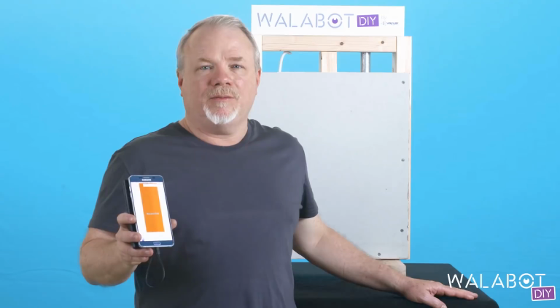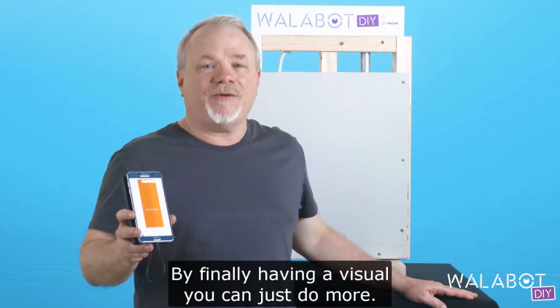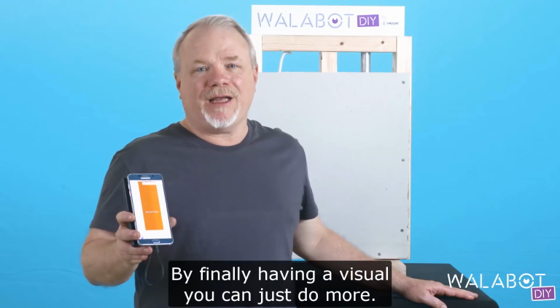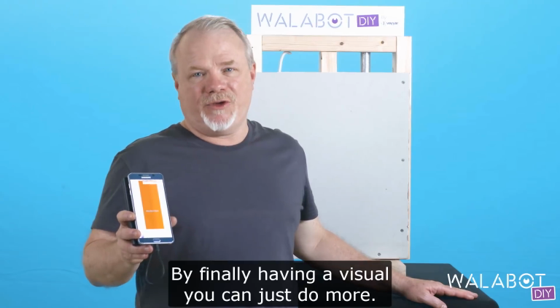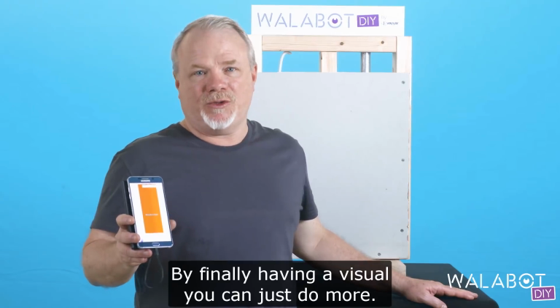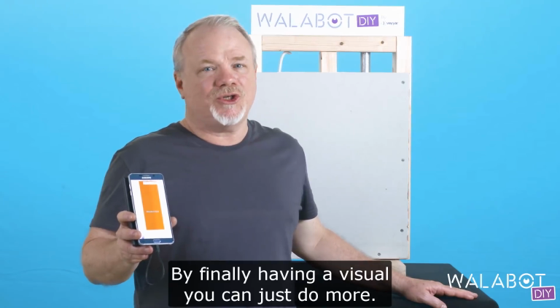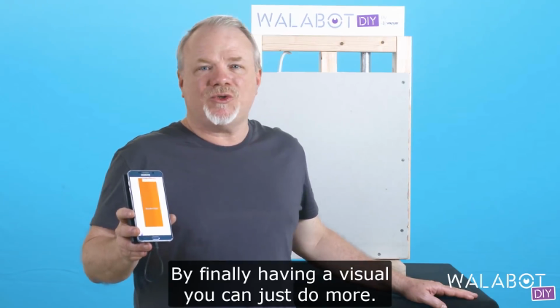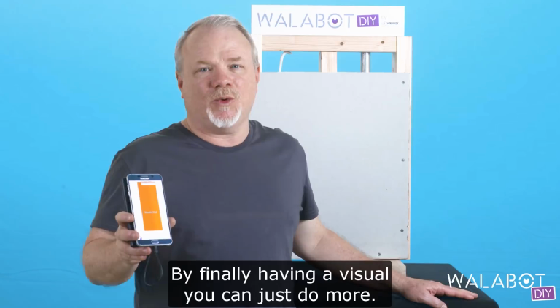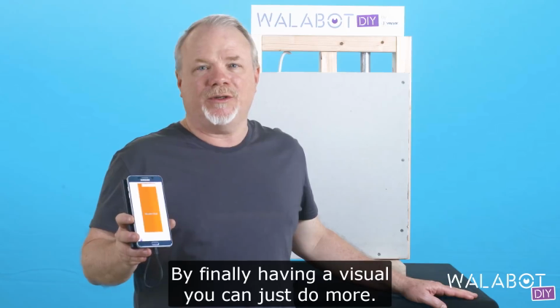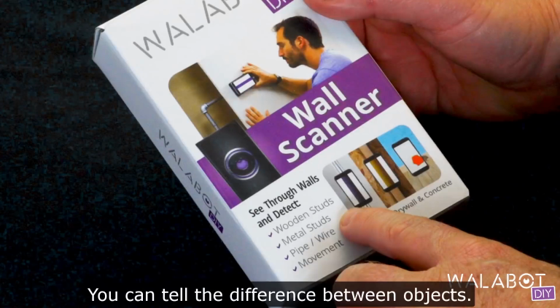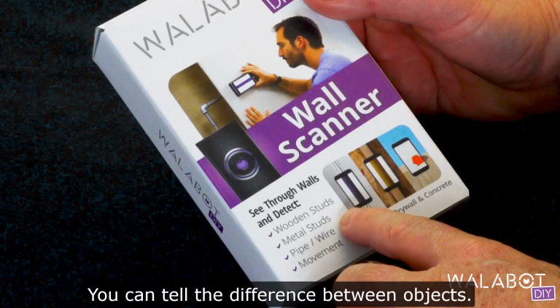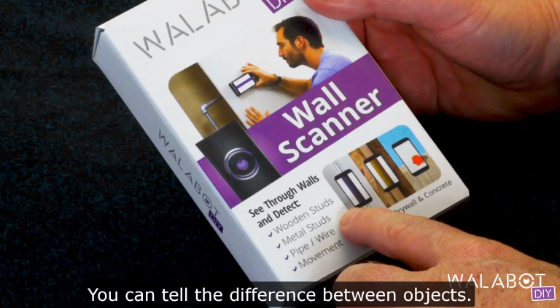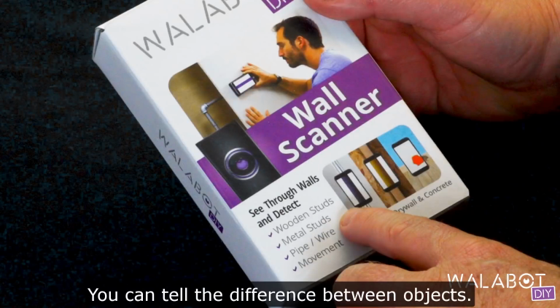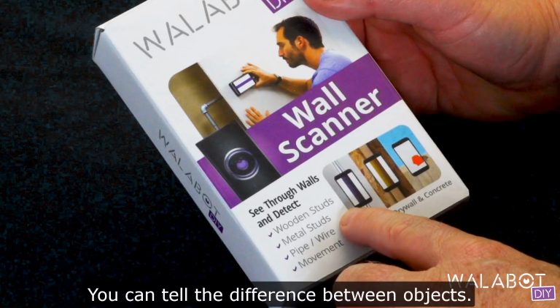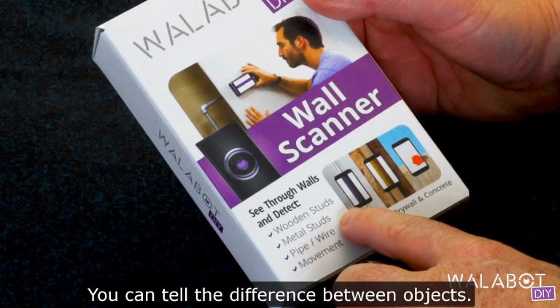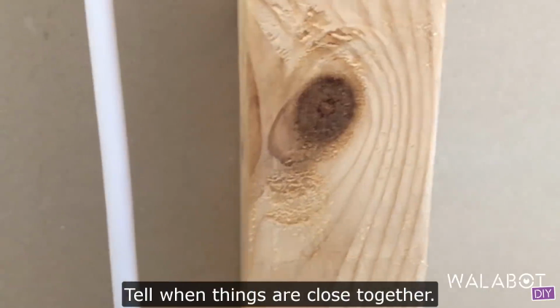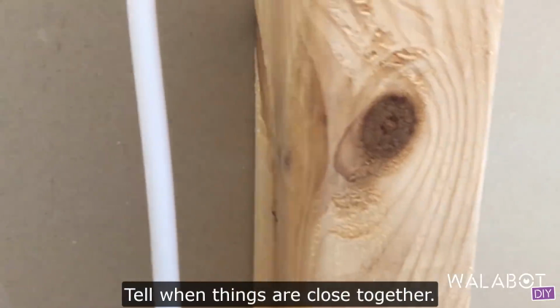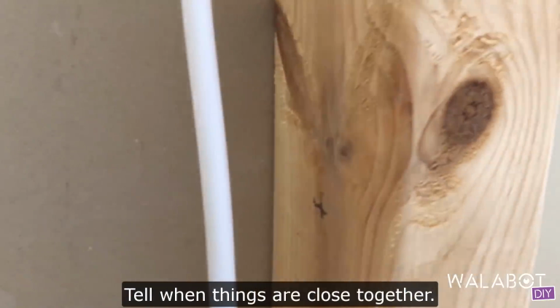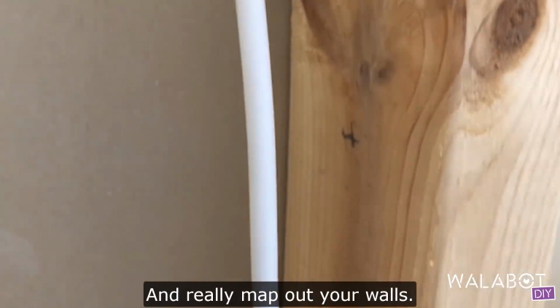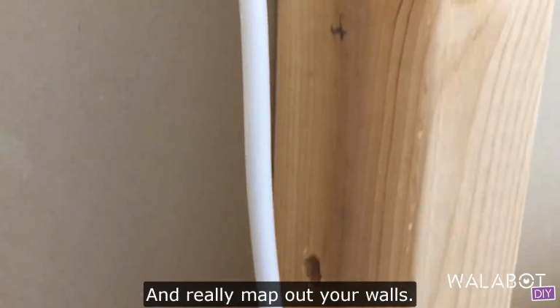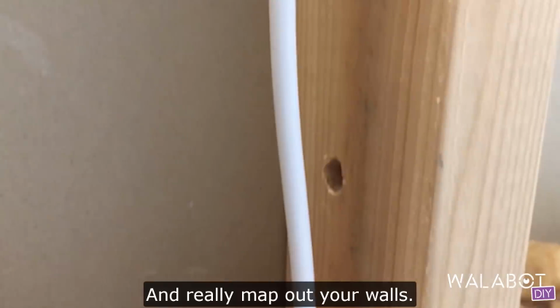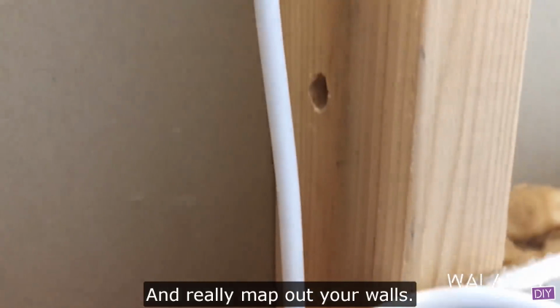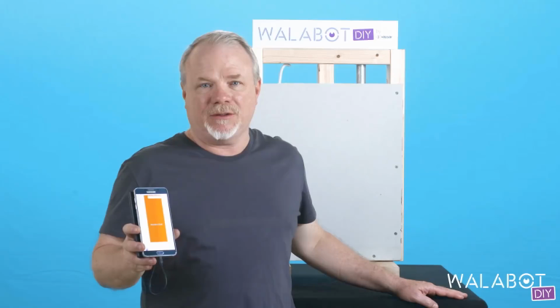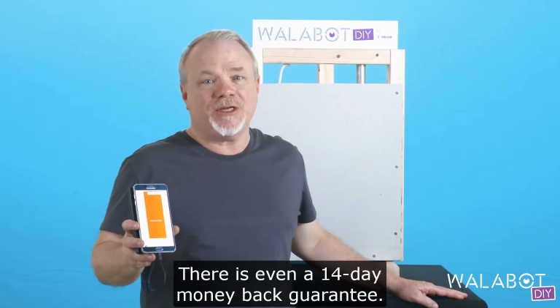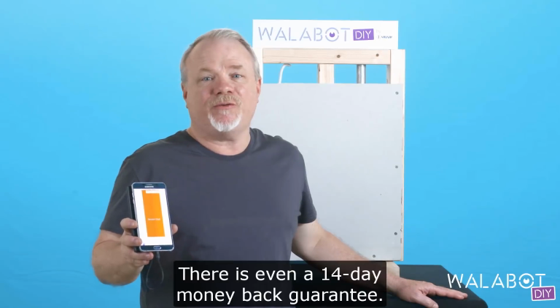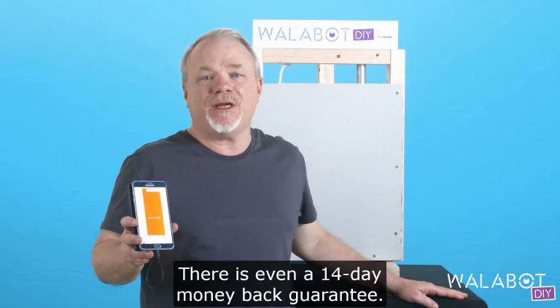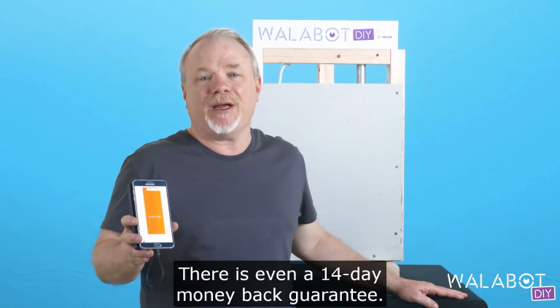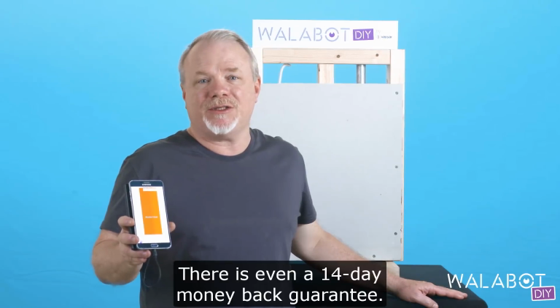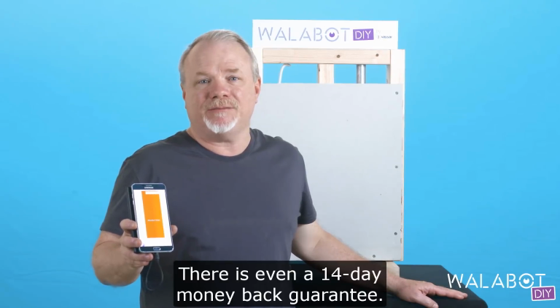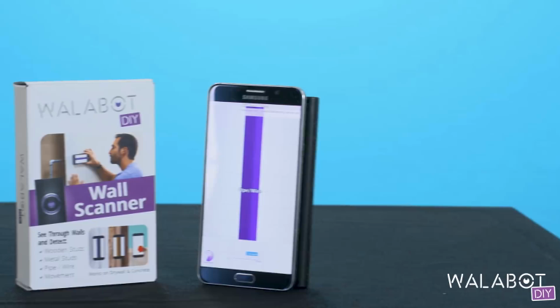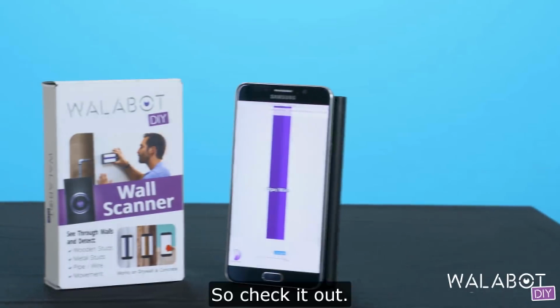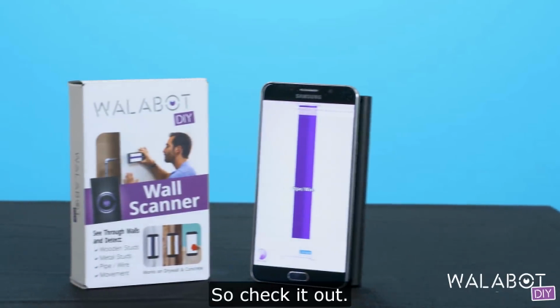By finally having a visual, you can just do more. You can tell the difference between objects, tell when things are close together, and really map out your walls. There's even a 14-day money-back guarantee, so check it out.